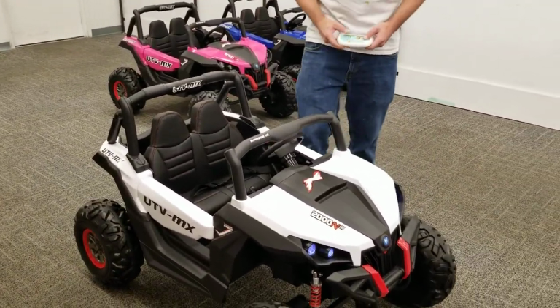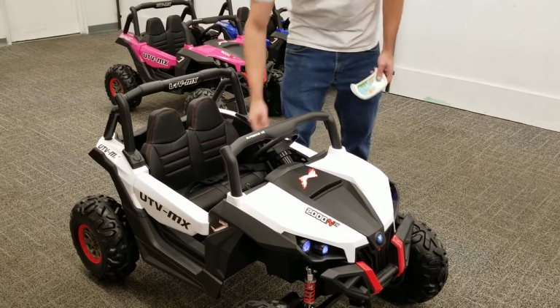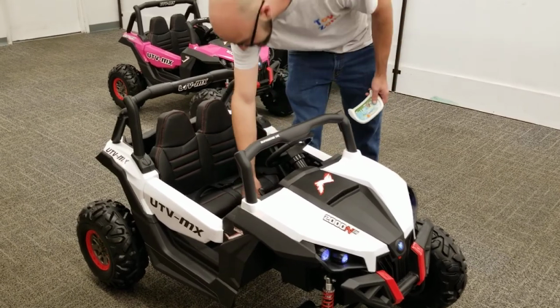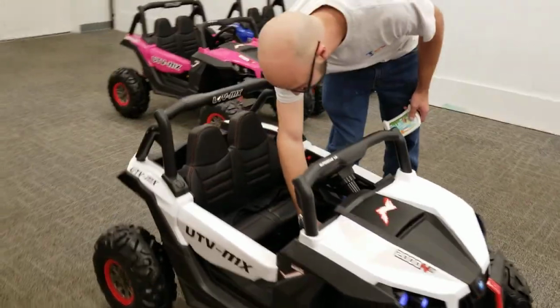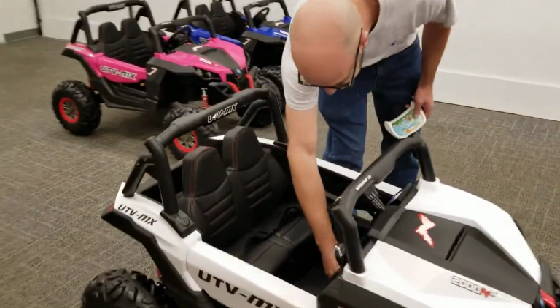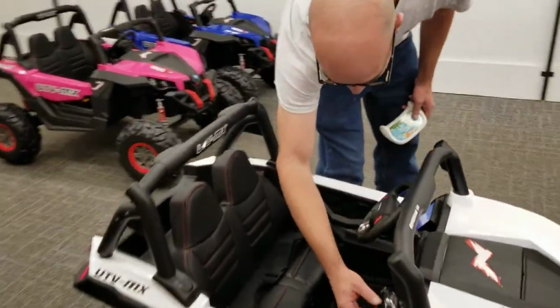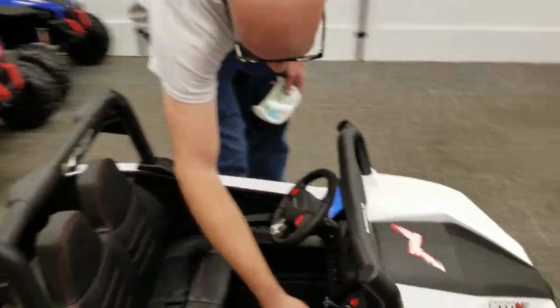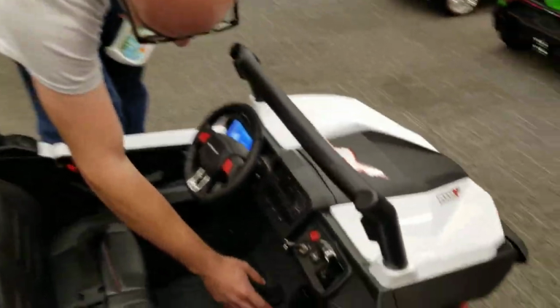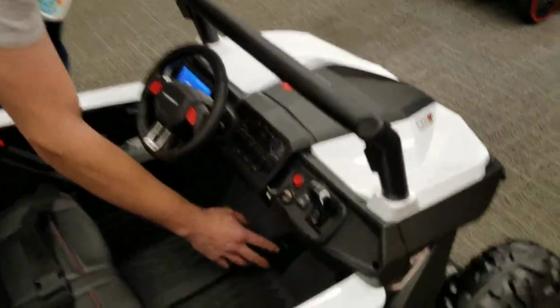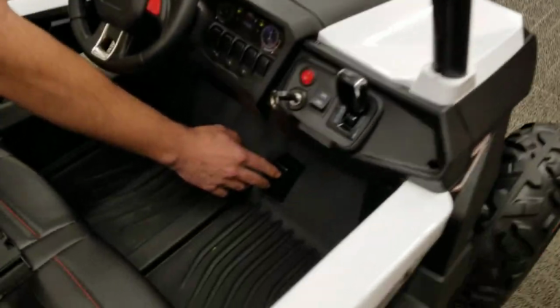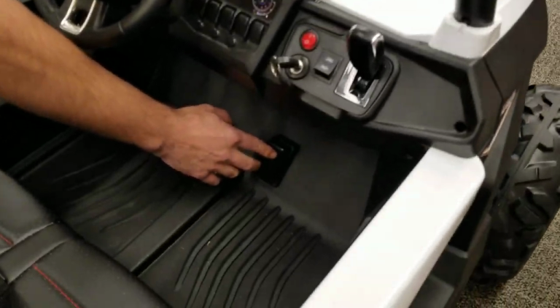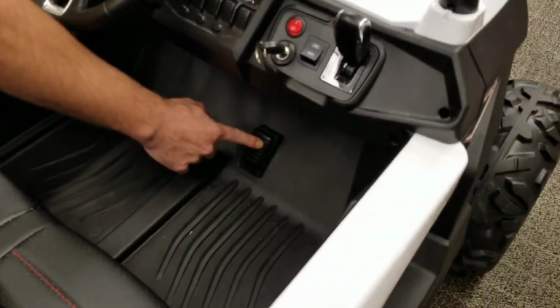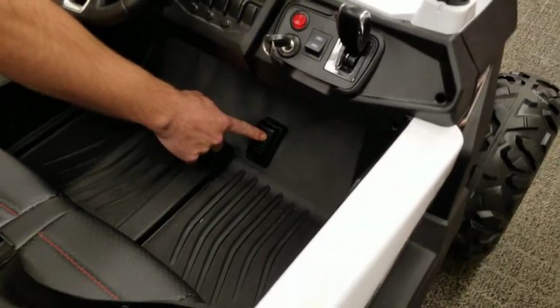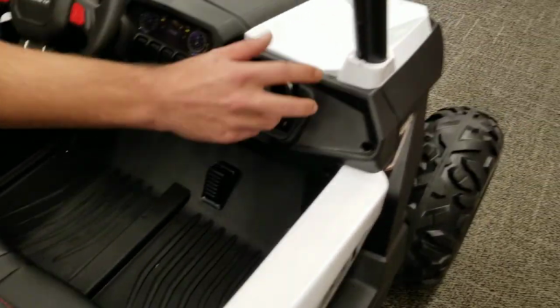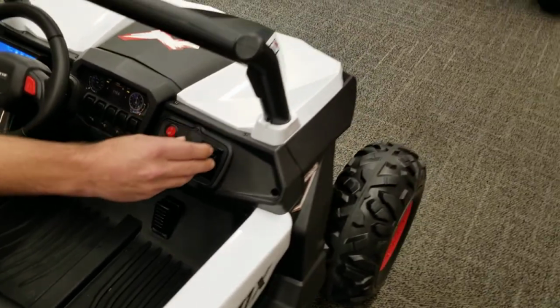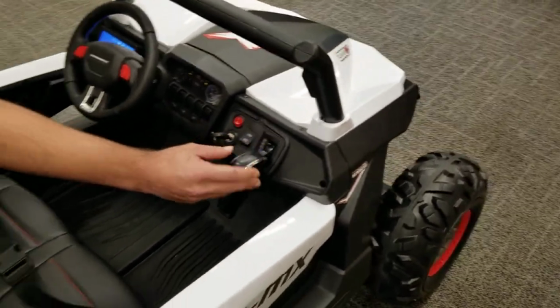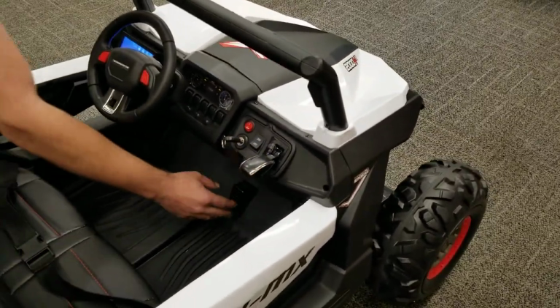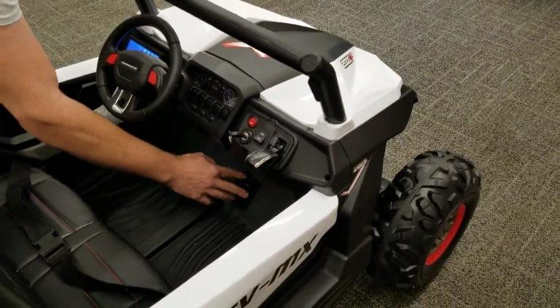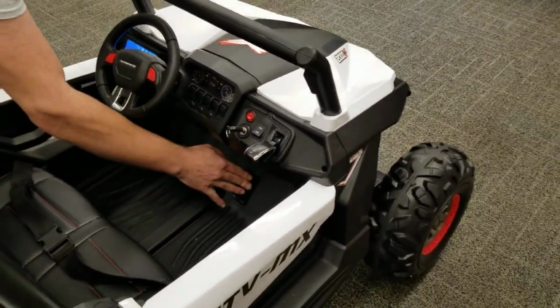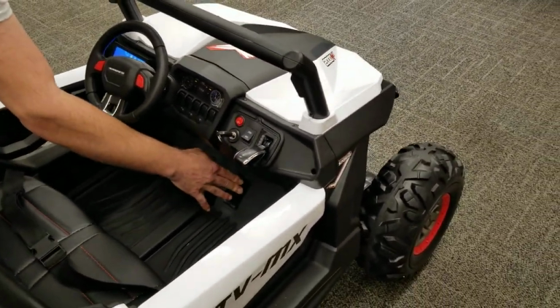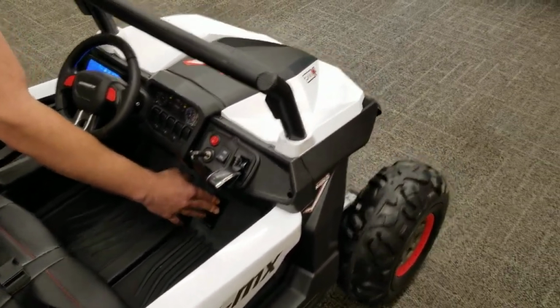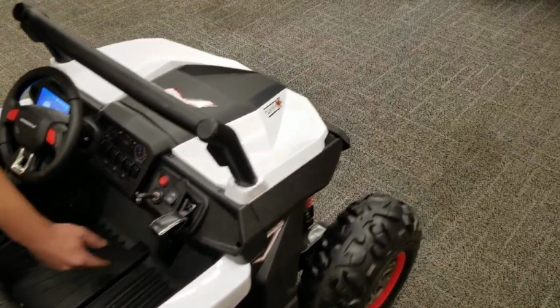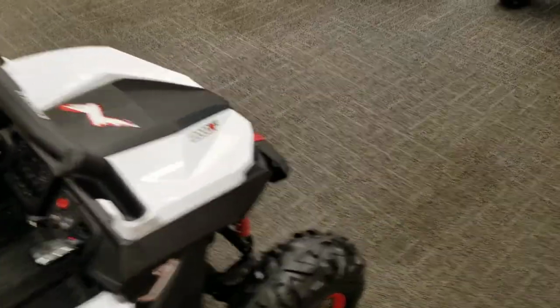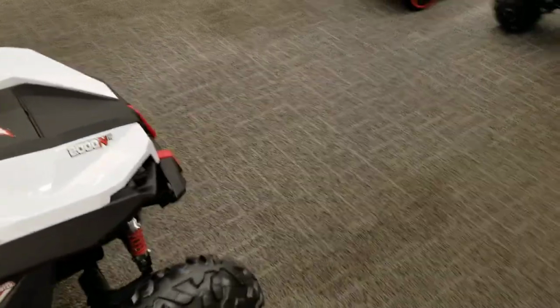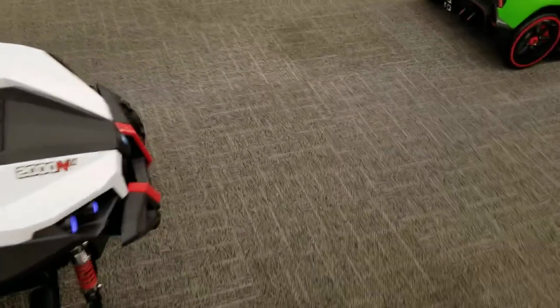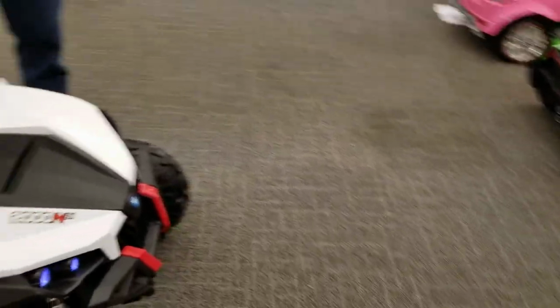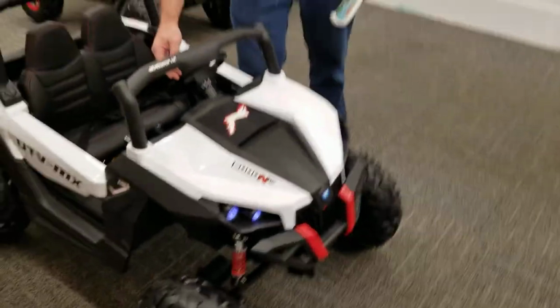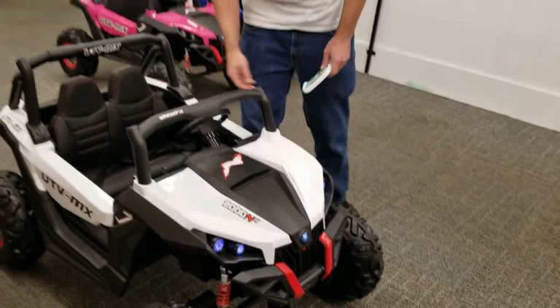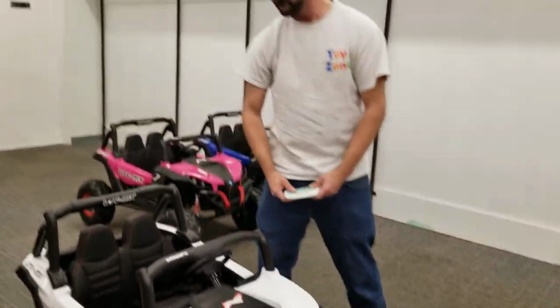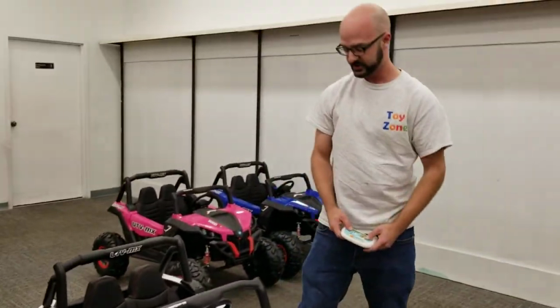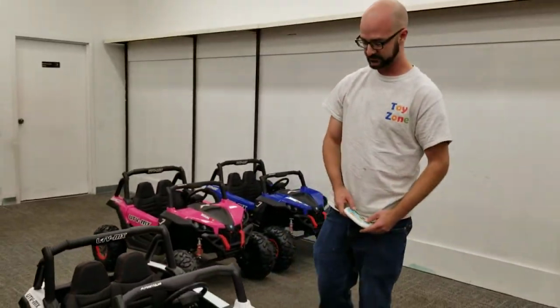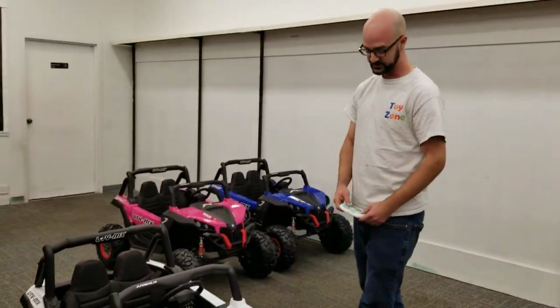They can also control it from the inside once they get old enough to do that. It's got a little selector for reverse. It's got three-speed options. And it's got two-wheel-drive and four-wheel-drive options on it.